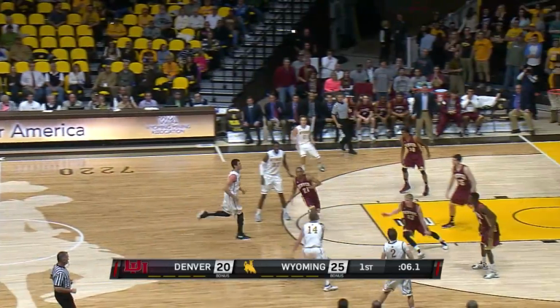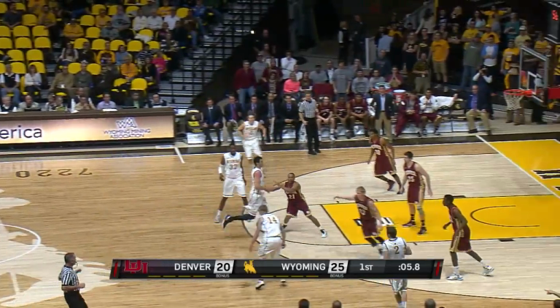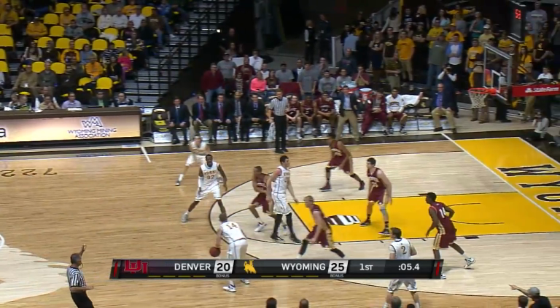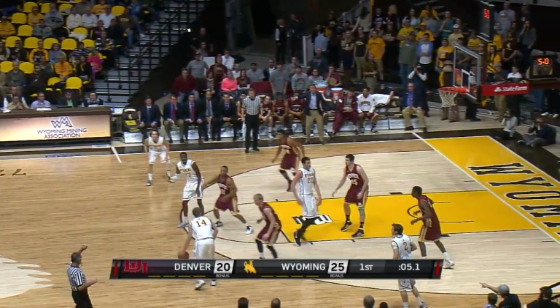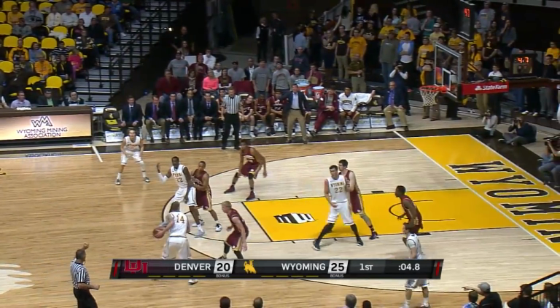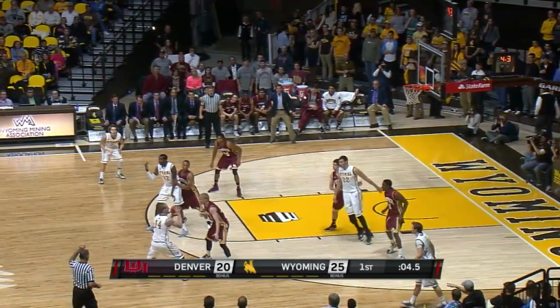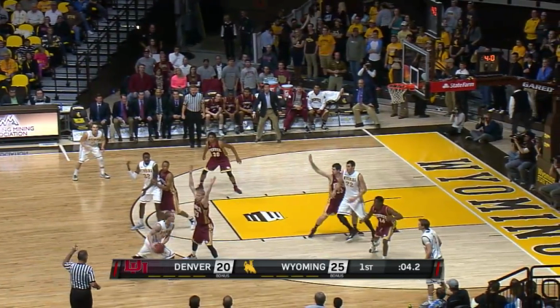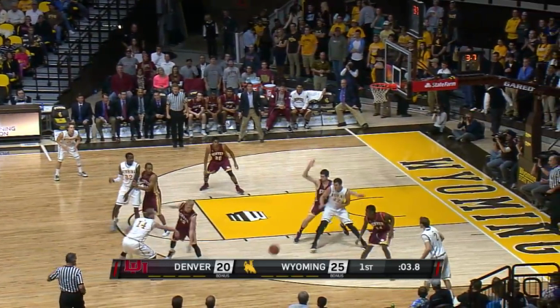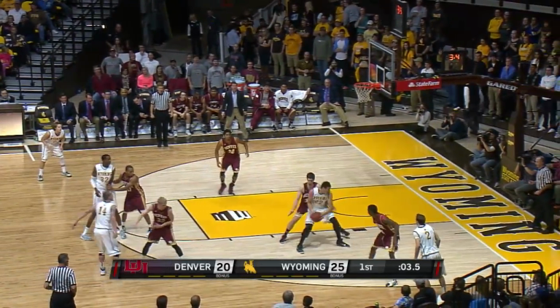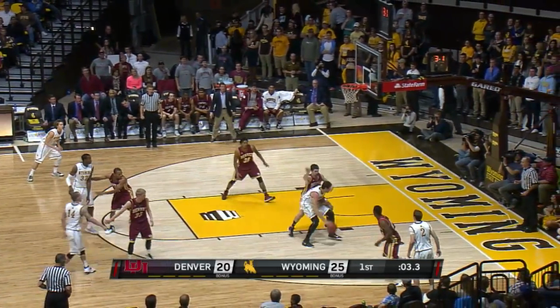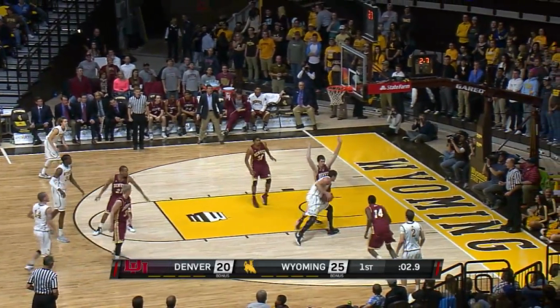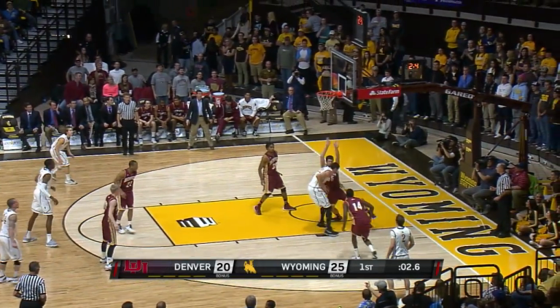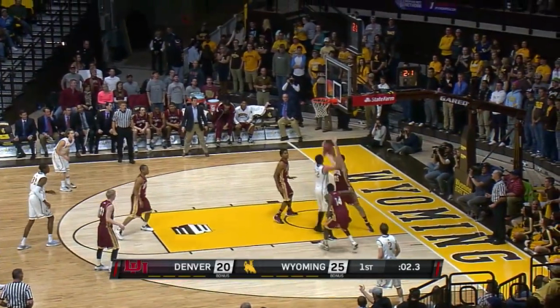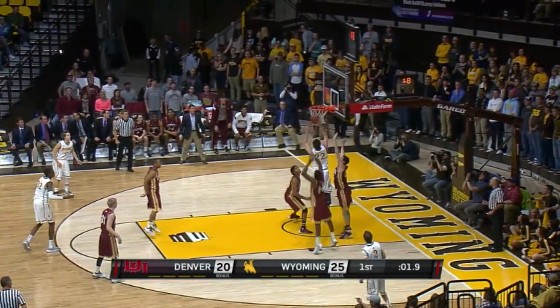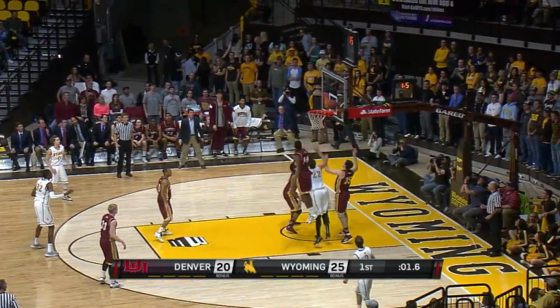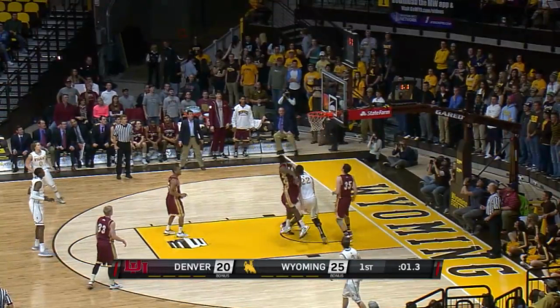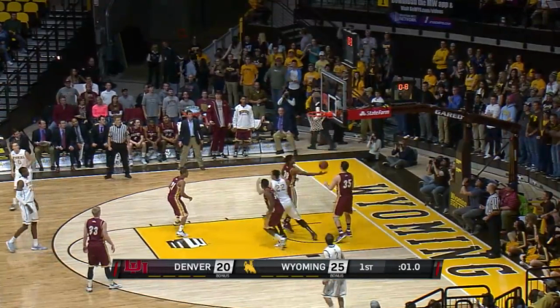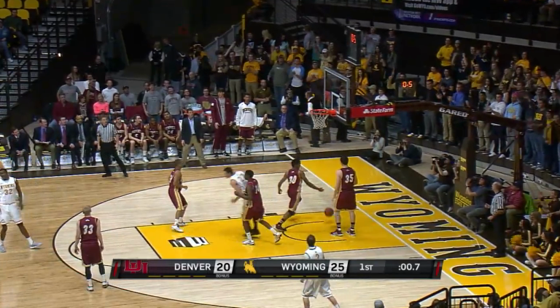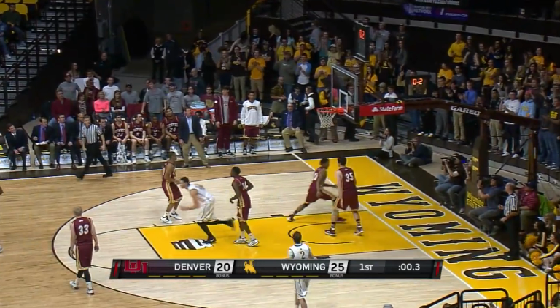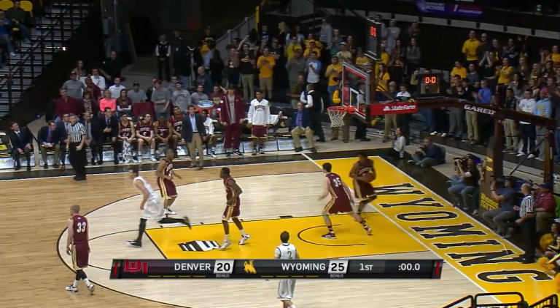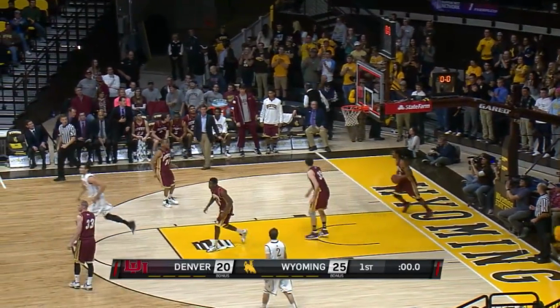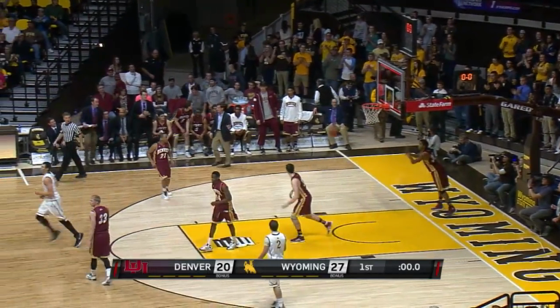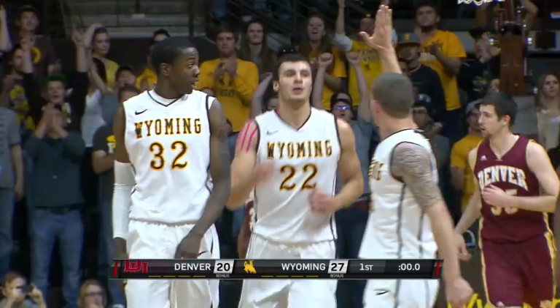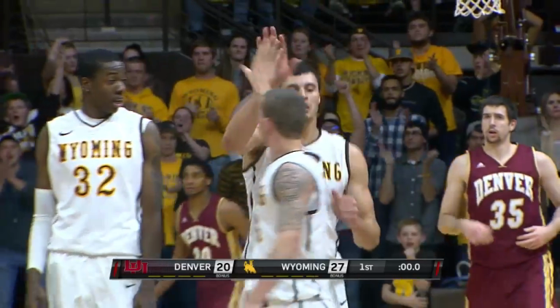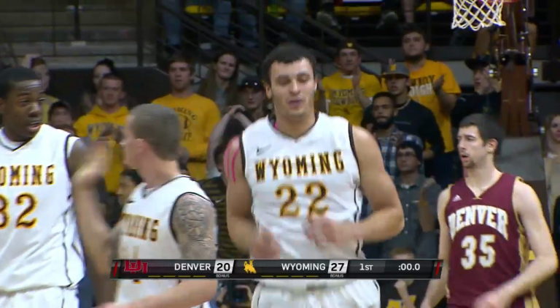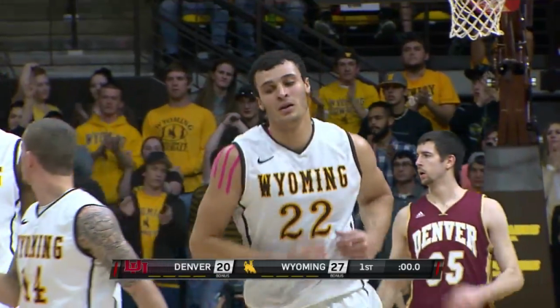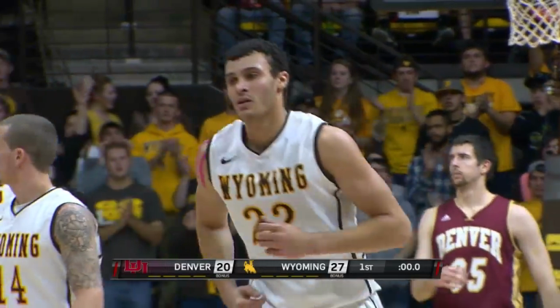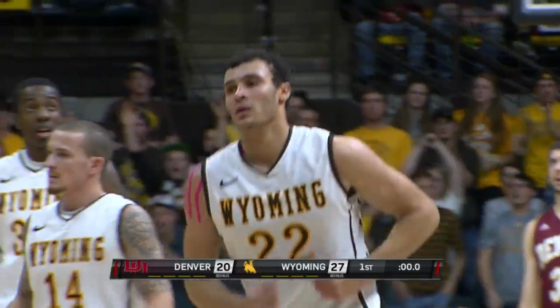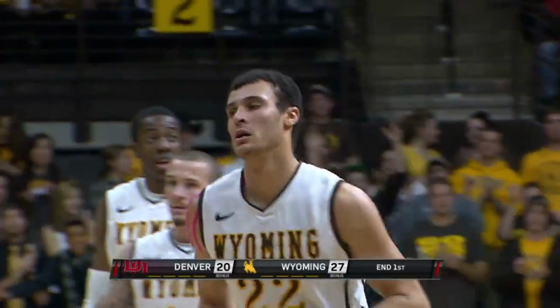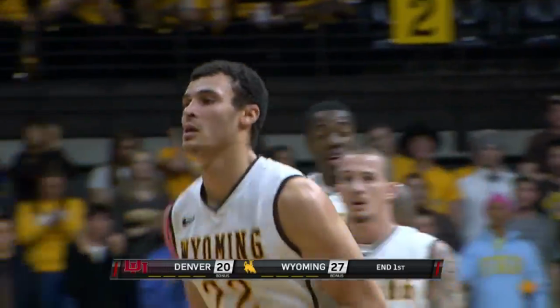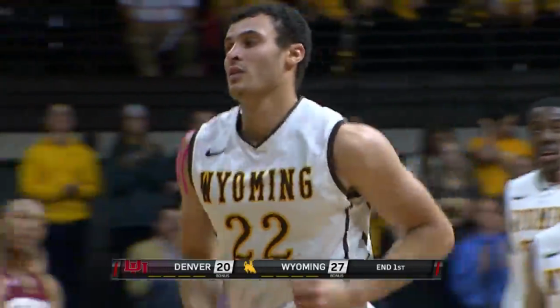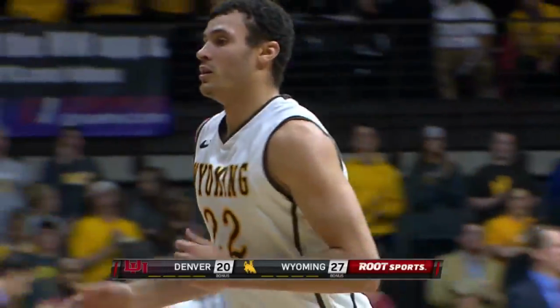Here's Adams. Inside to Nance, and he pulls his way in for a layup right before the horn. Well done by Adams.